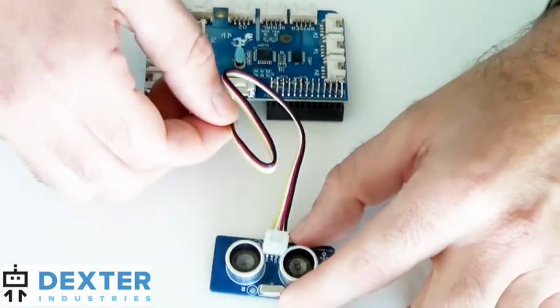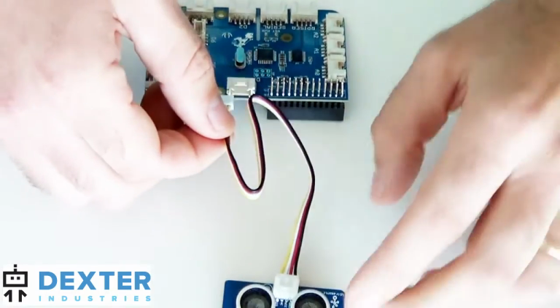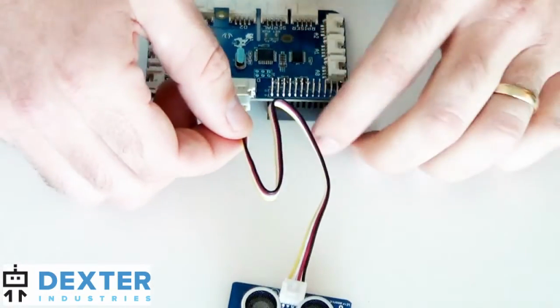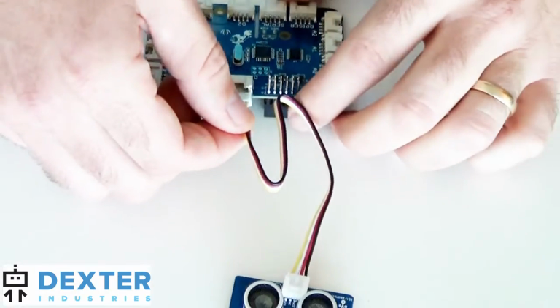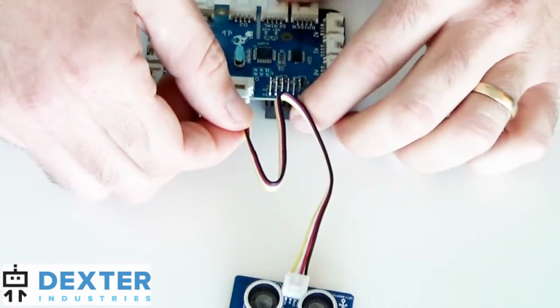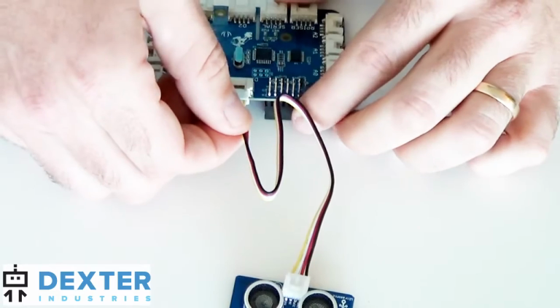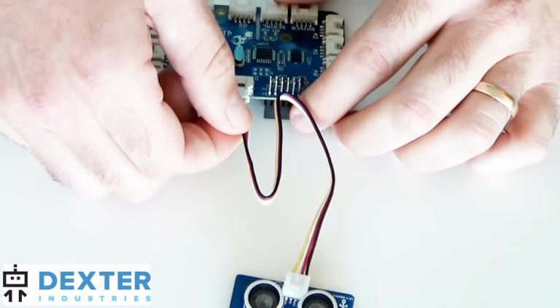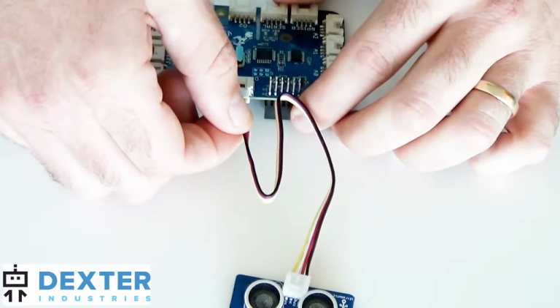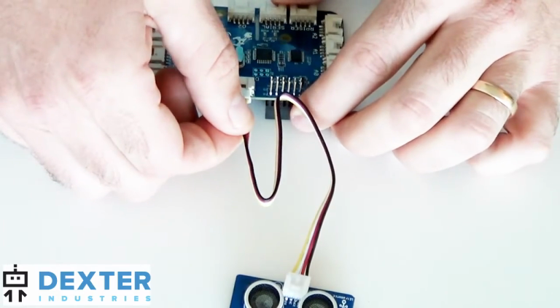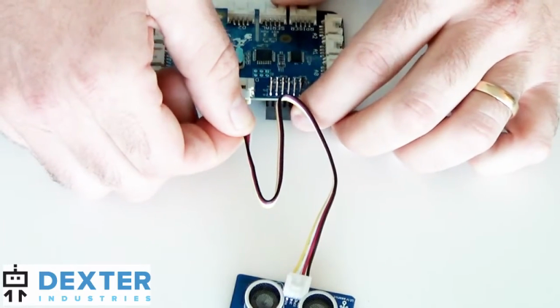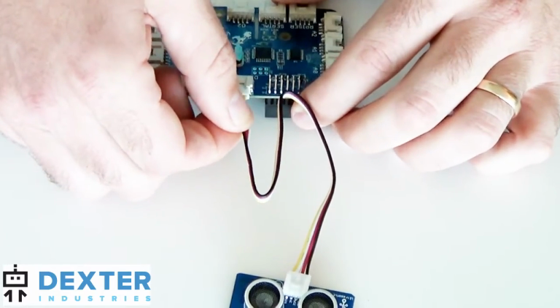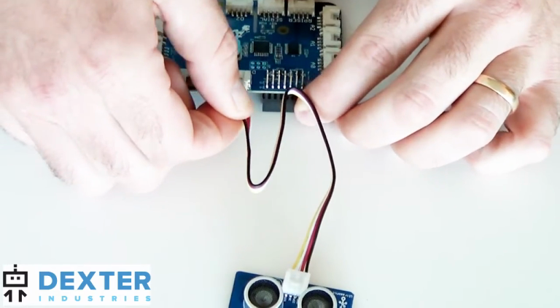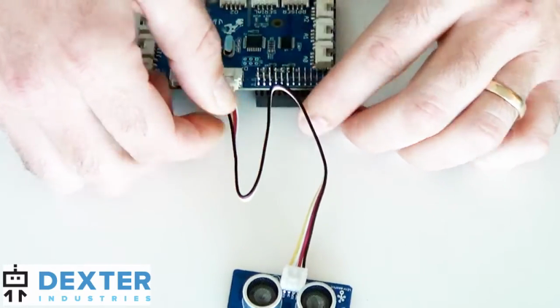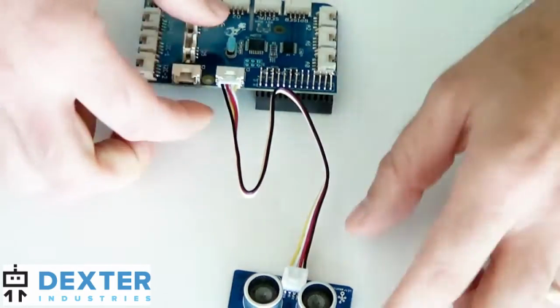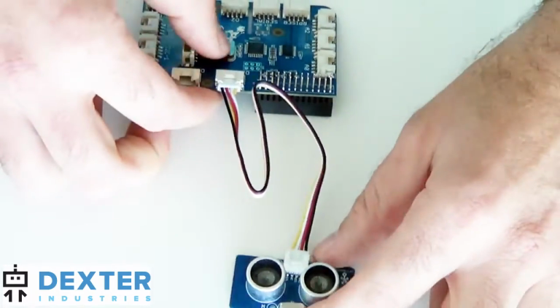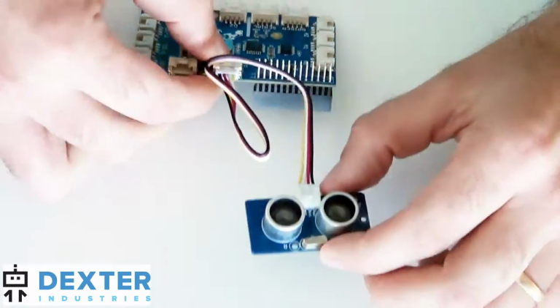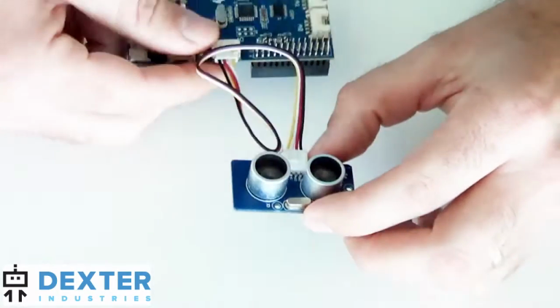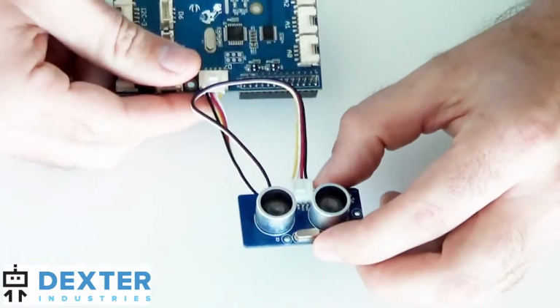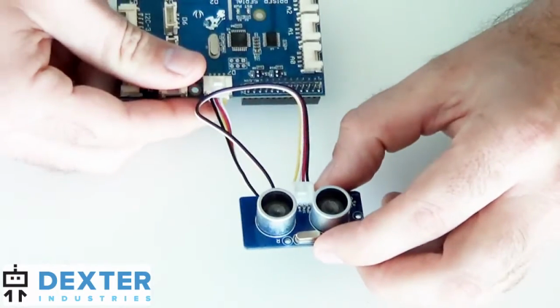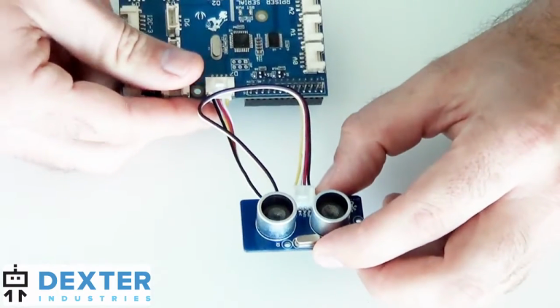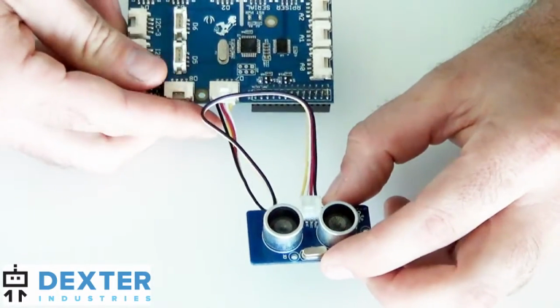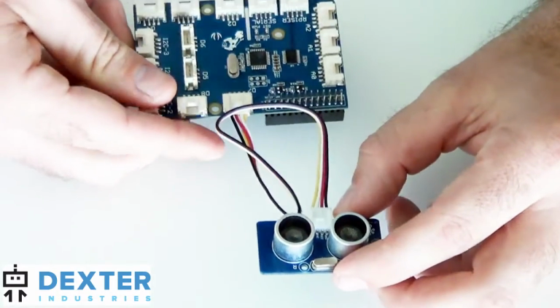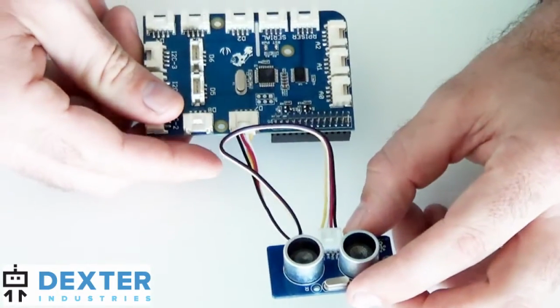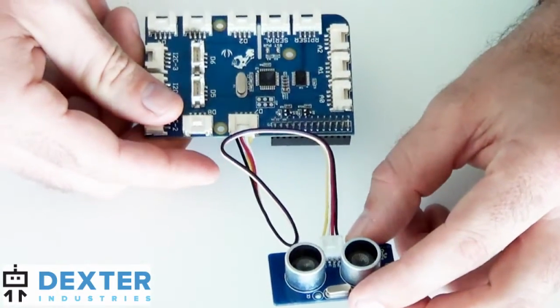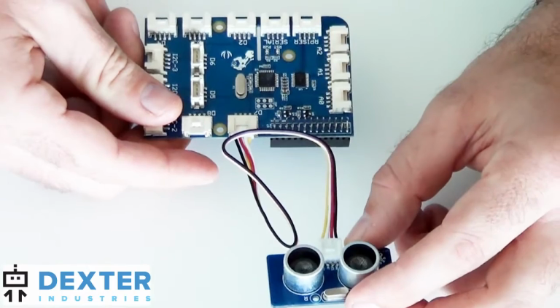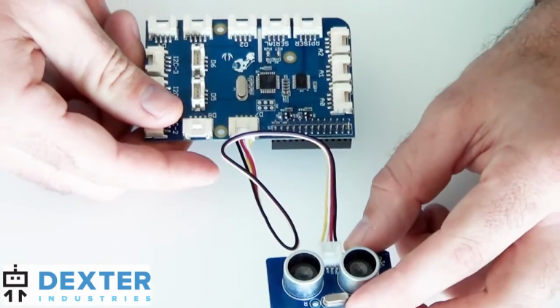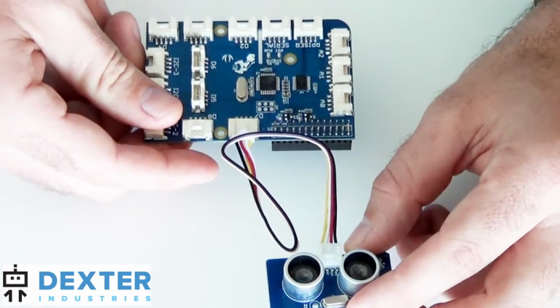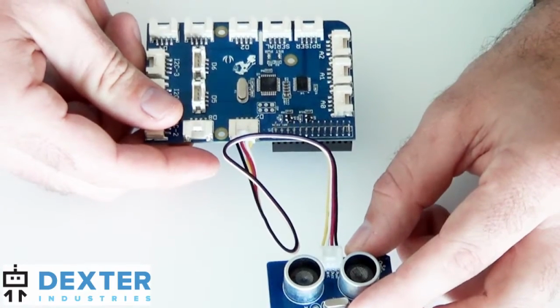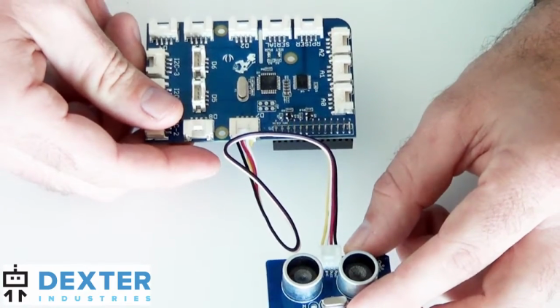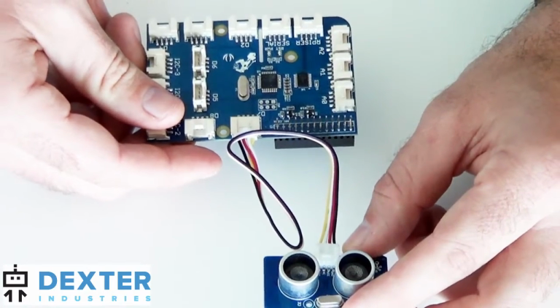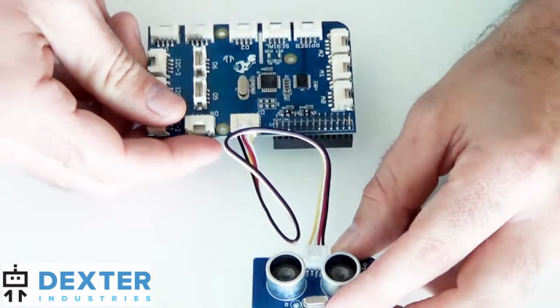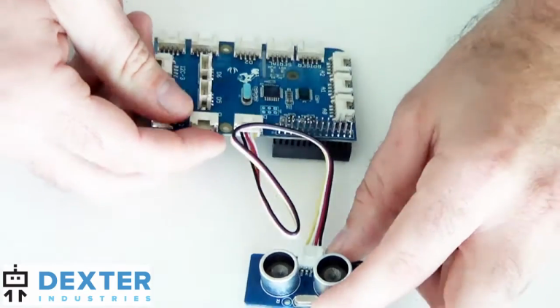Modules are connected to the GrovePi using plug-and-play cables. The cables simply slide into the module on one end, and into the GrovePi board on the other.